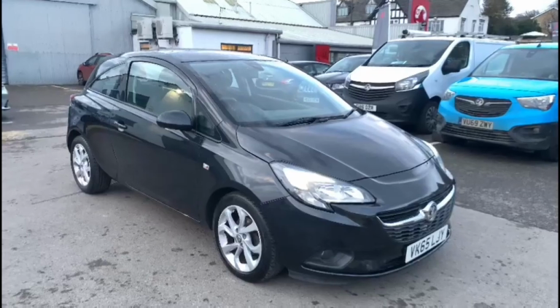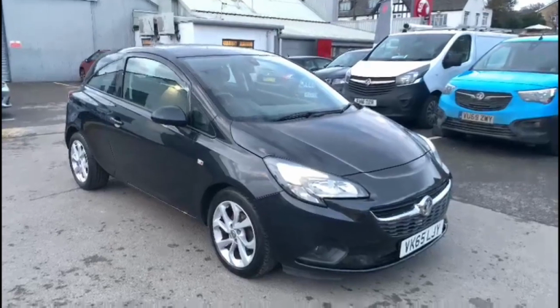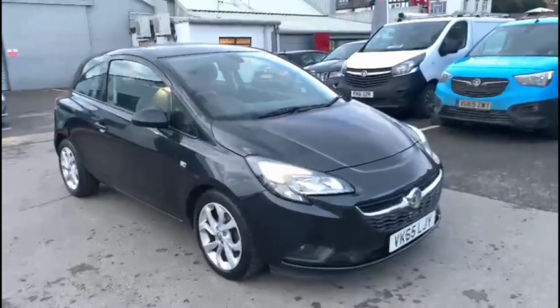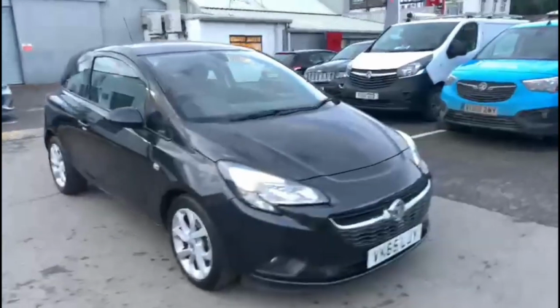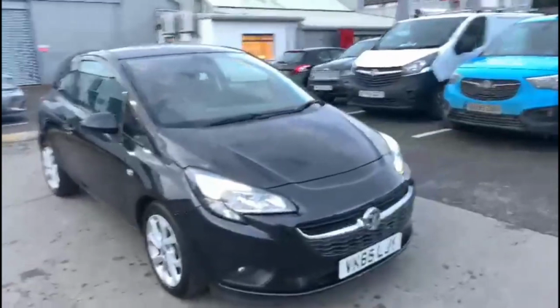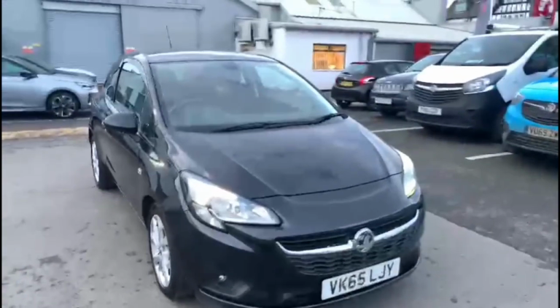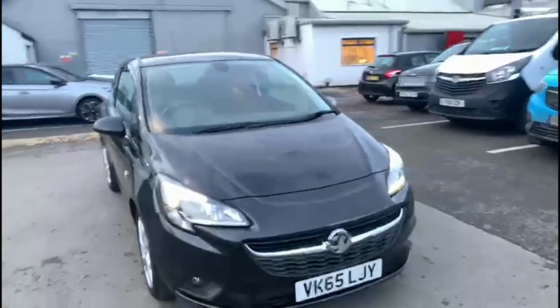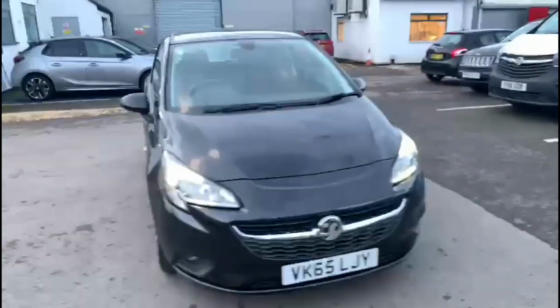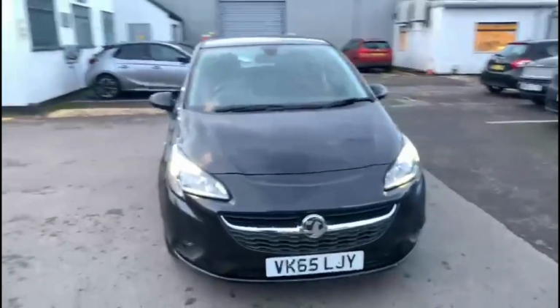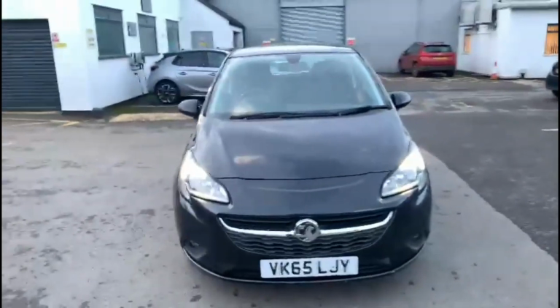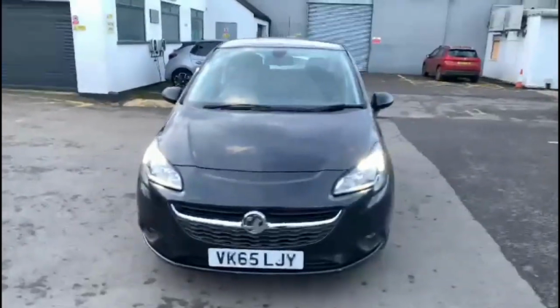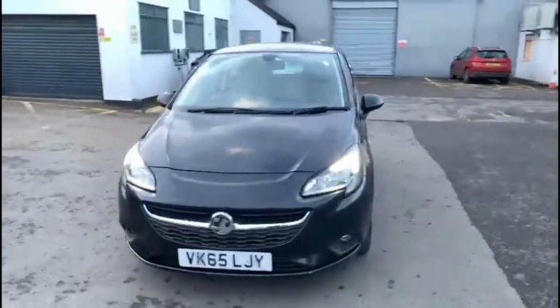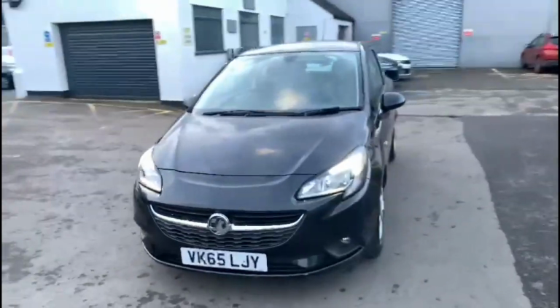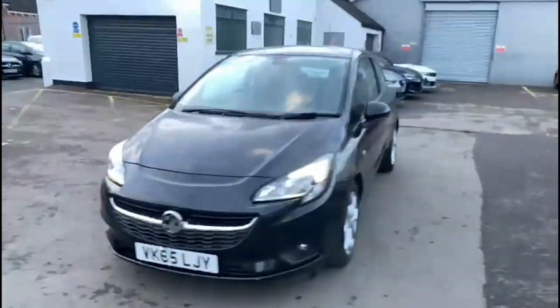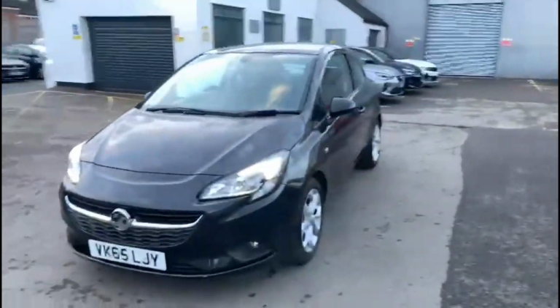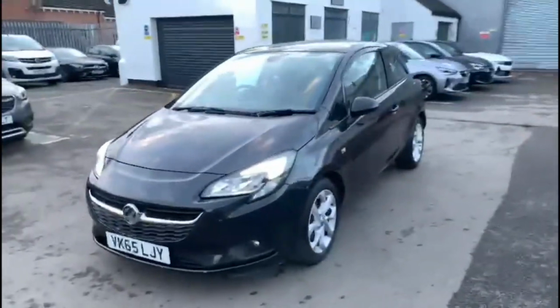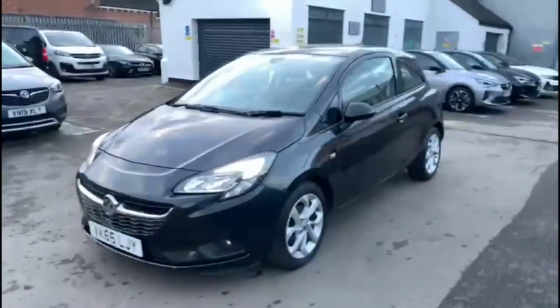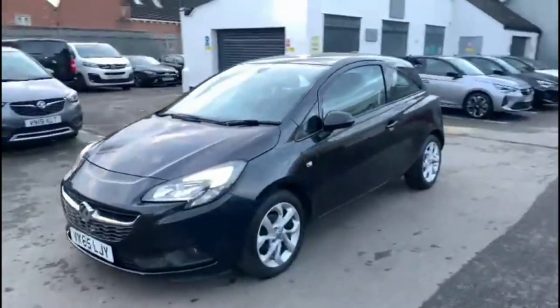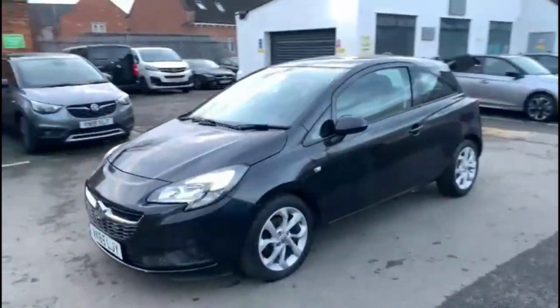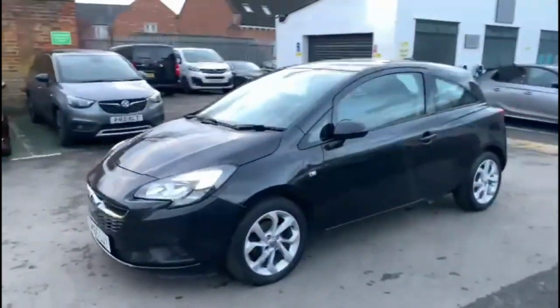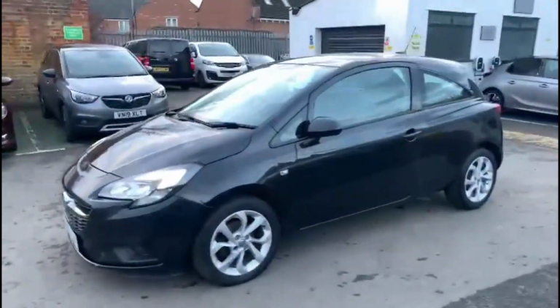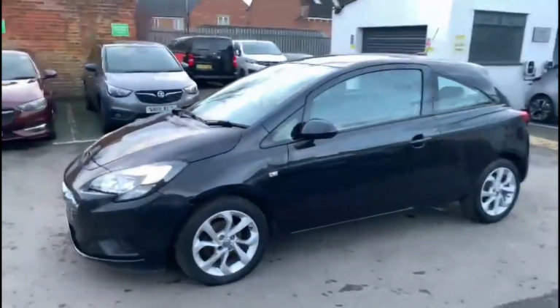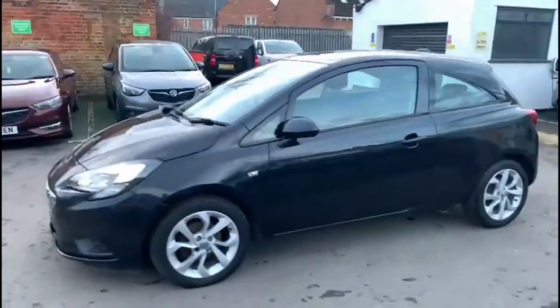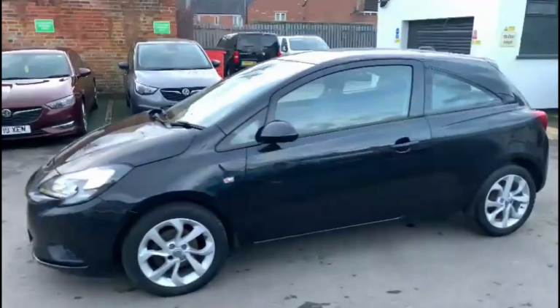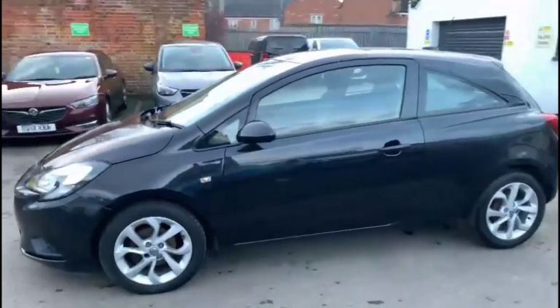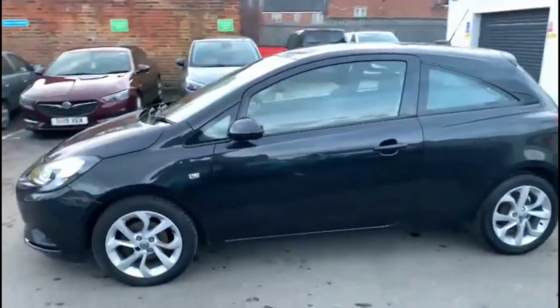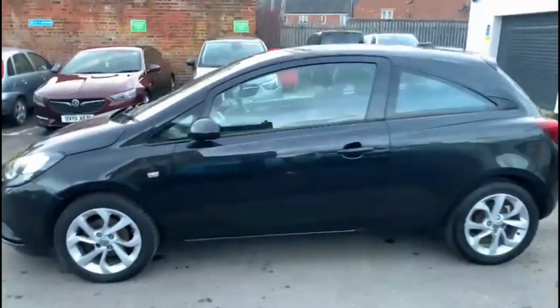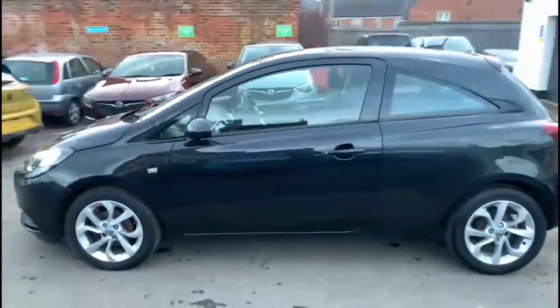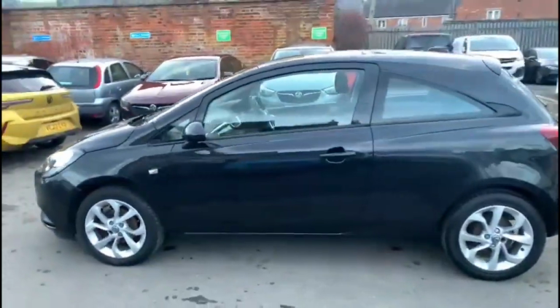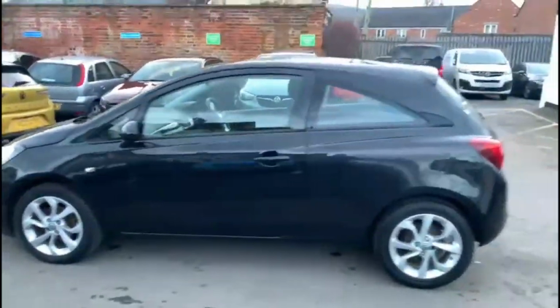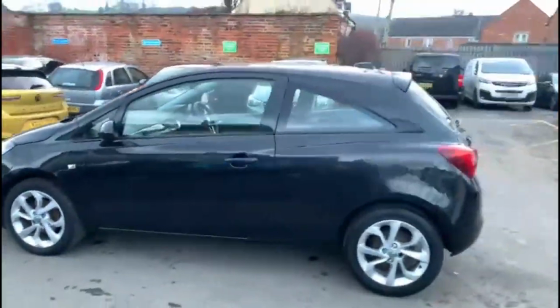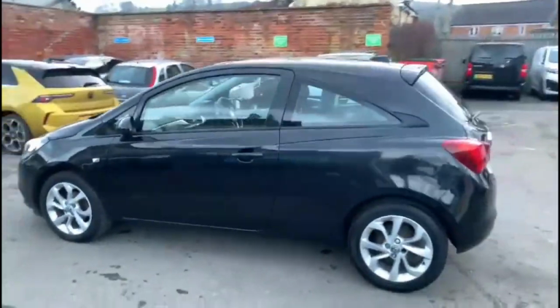Hello and welcome to Bayless Vauxhall. Today we're viewing a Vauxhall Corsa 1.4 Energy. This model covers 65,632 miles and is finished in black. It also comes with a Bayless warranty, with the option to extend it to about 36 months.